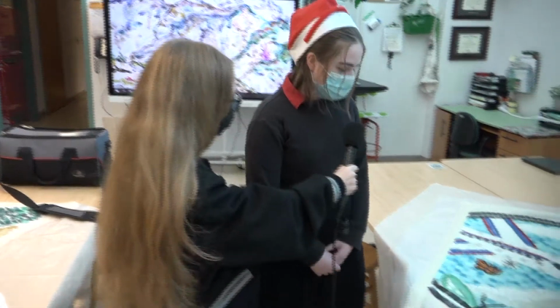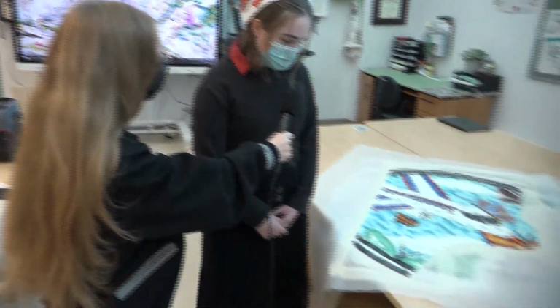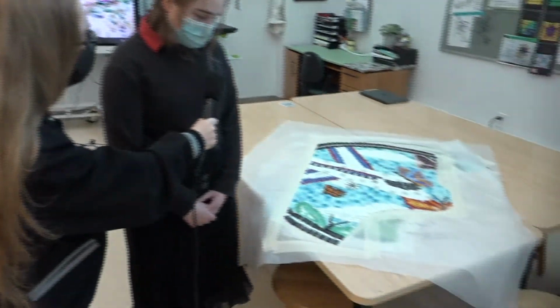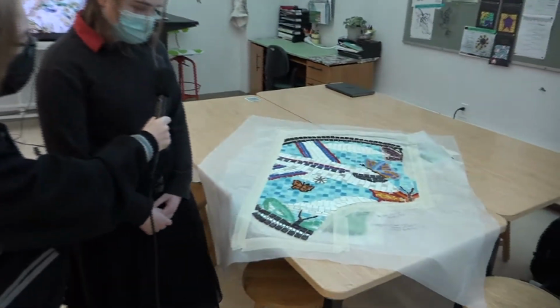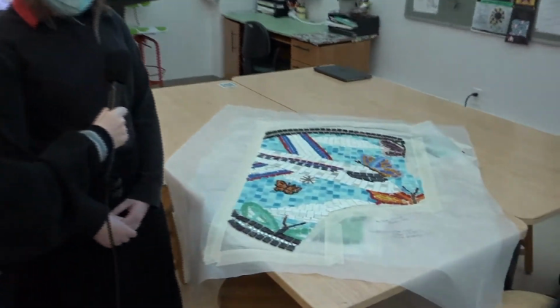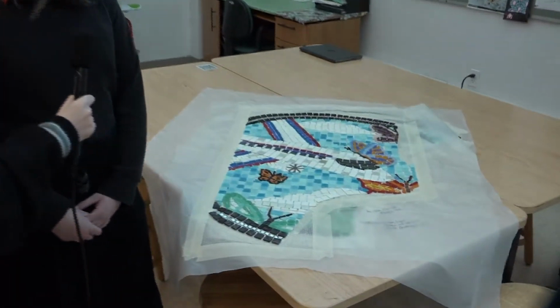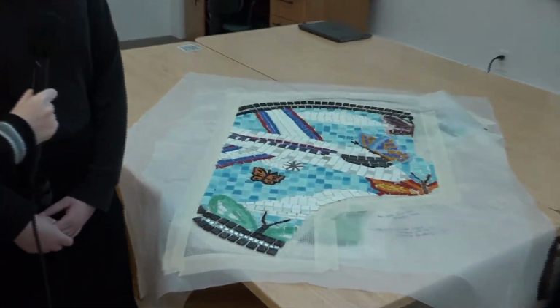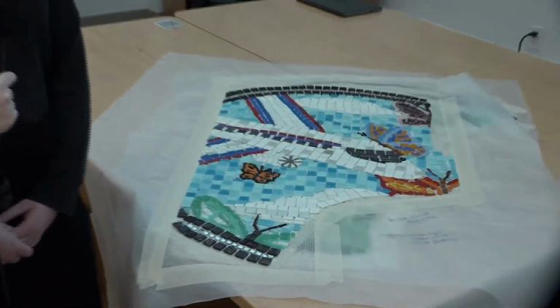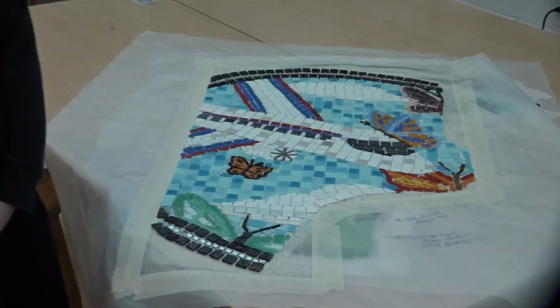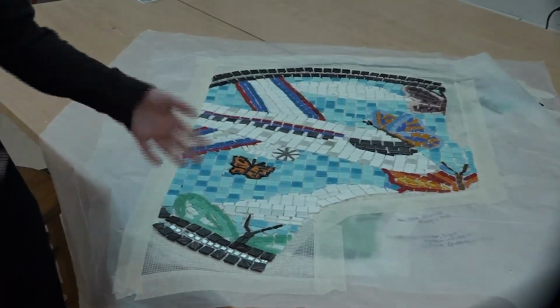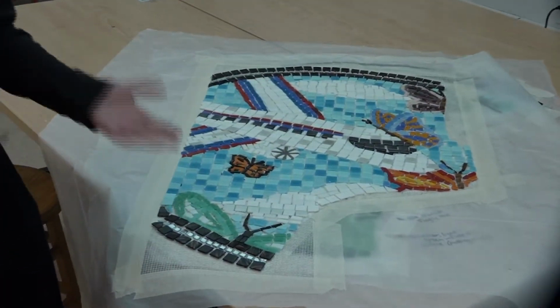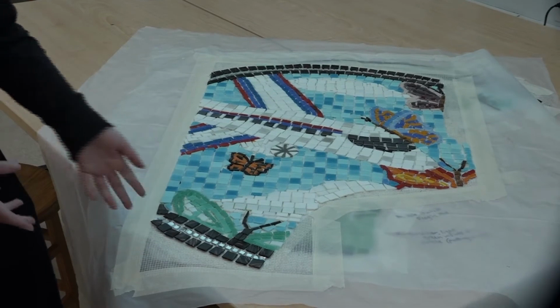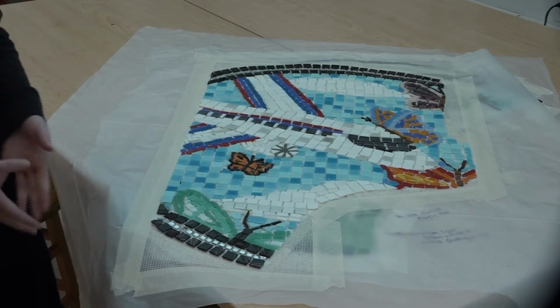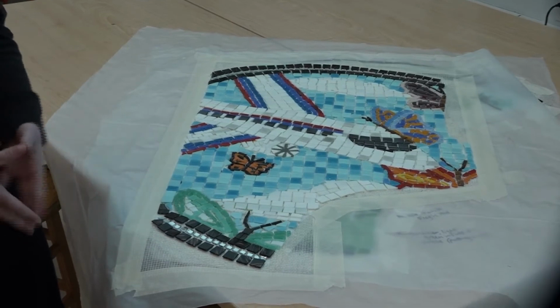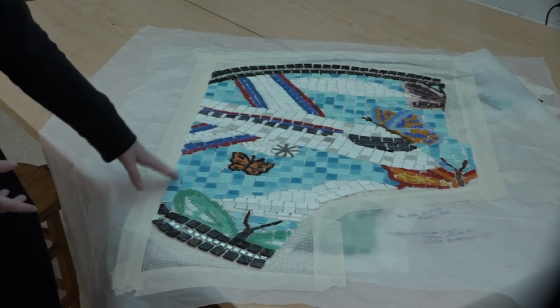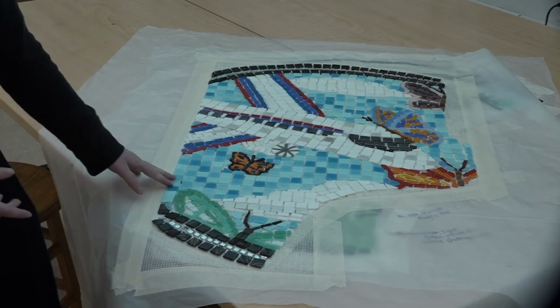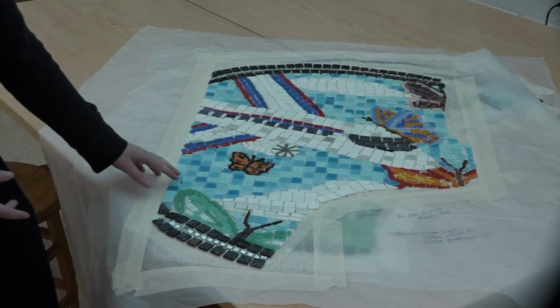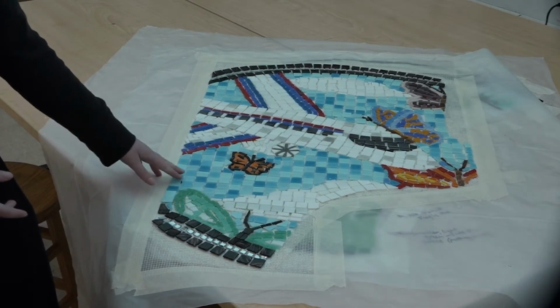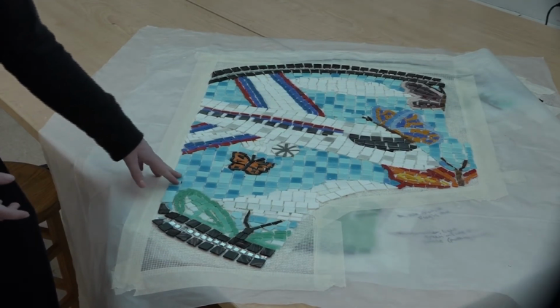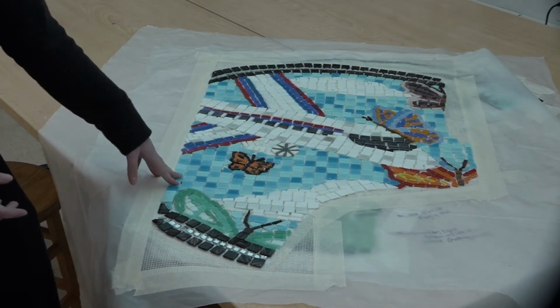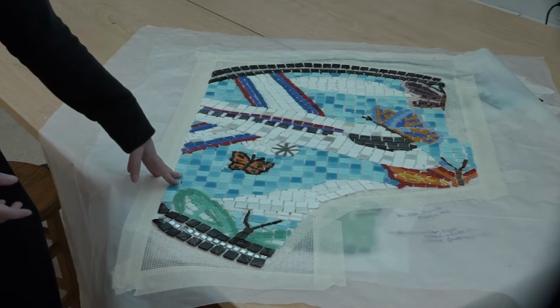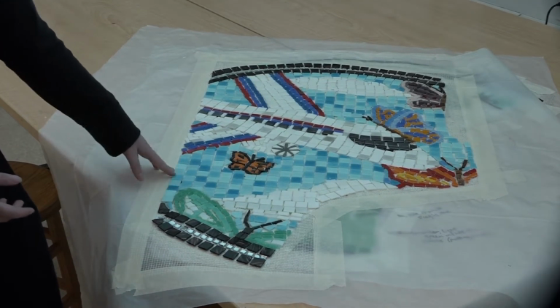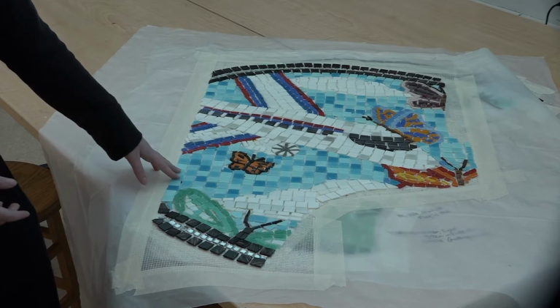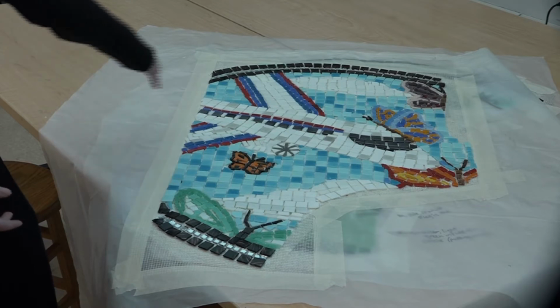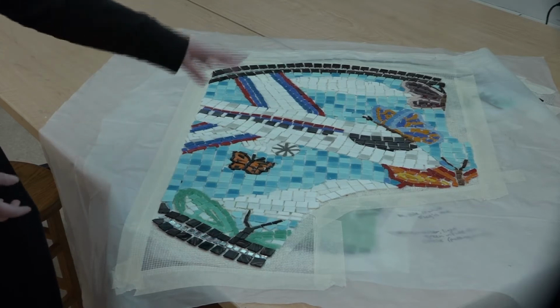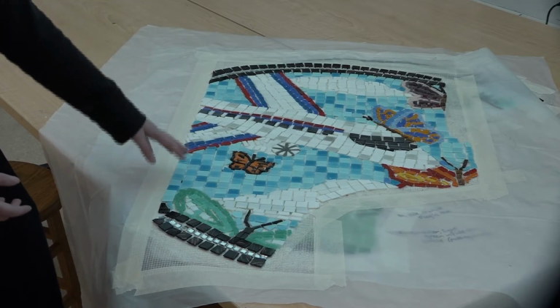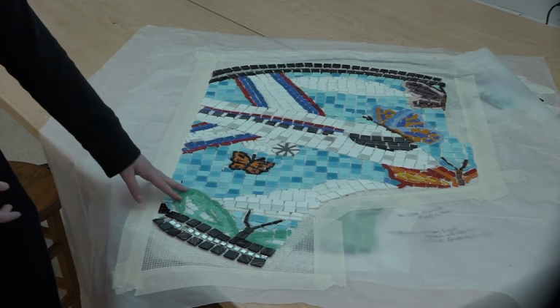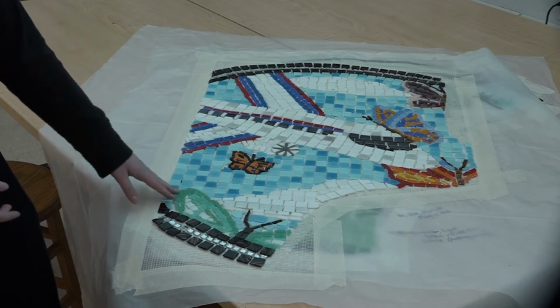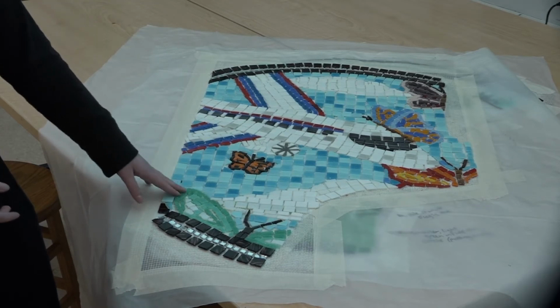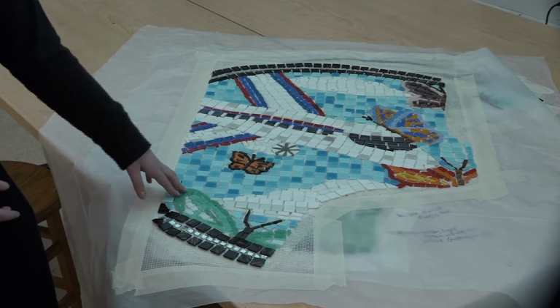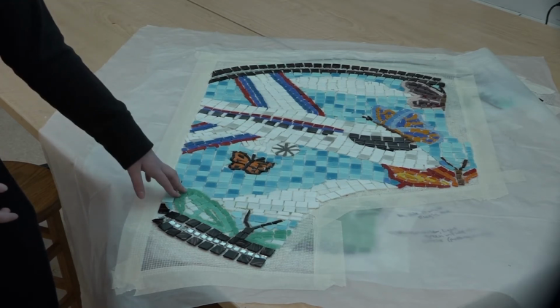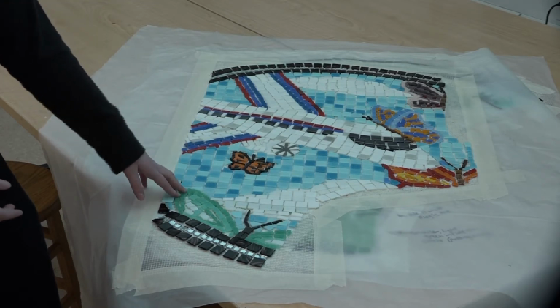Well, the mirror as a whole kind of represents all of Lynn. It has a bunch of different parts to it that represent a lot of different elements. And this one specifically represents immigration and the diversity in Lynn, specifically because of the airplane. And also the butterflies are a symbol of immigration.